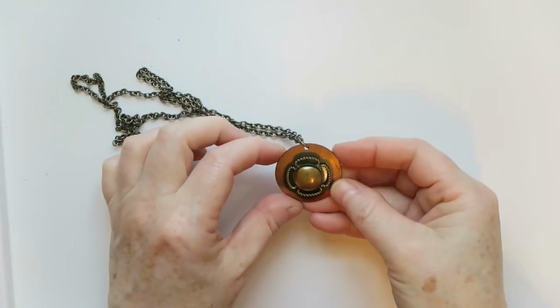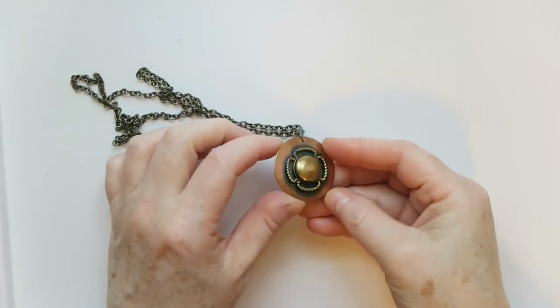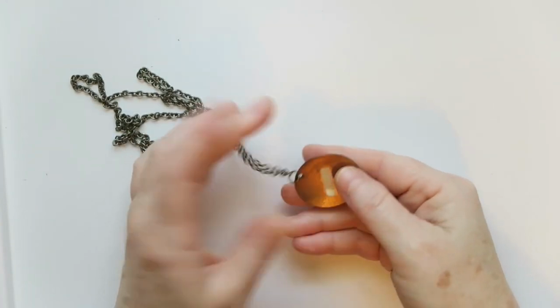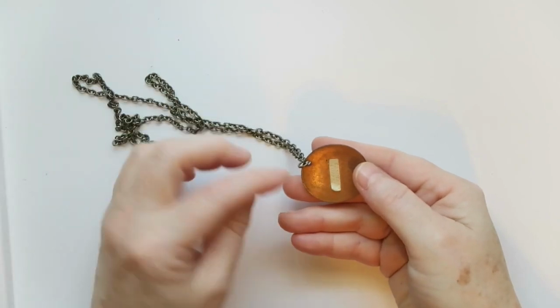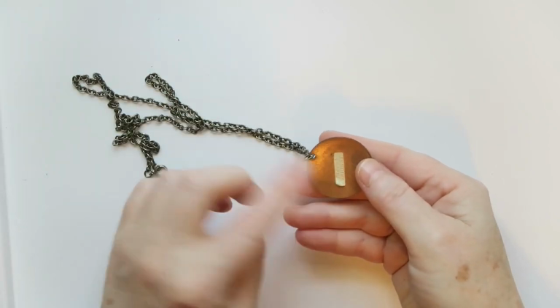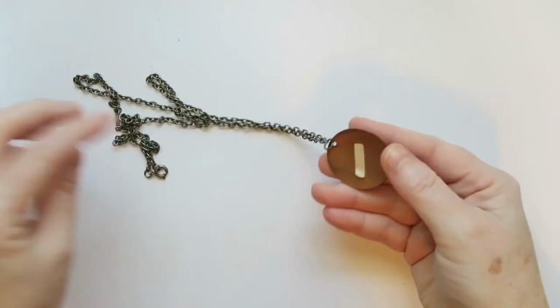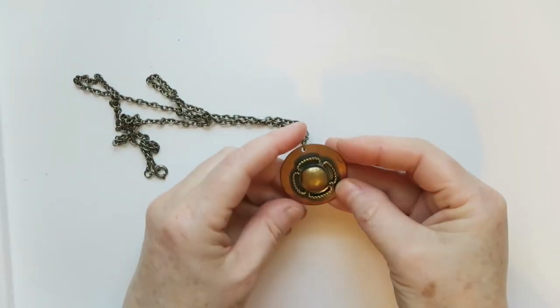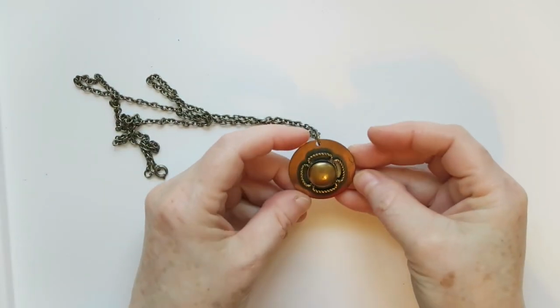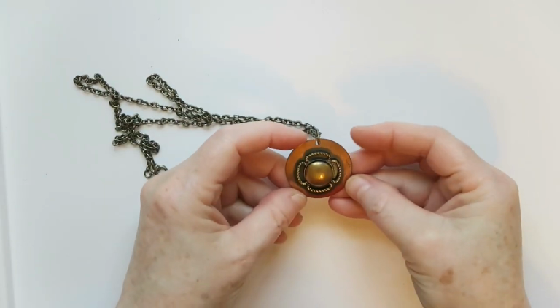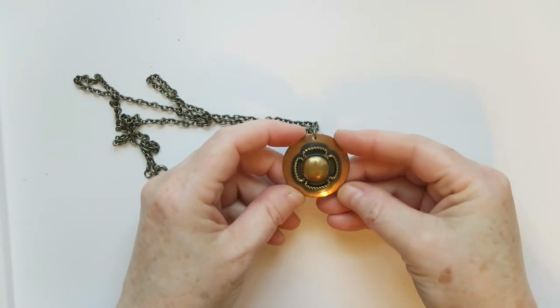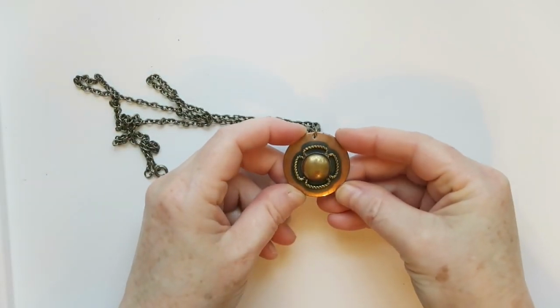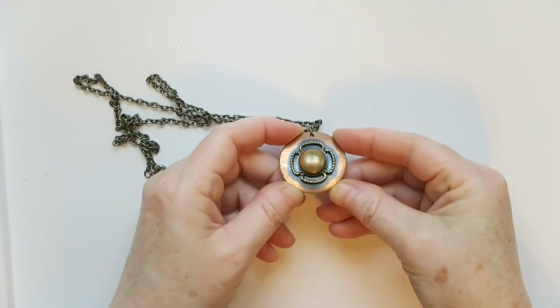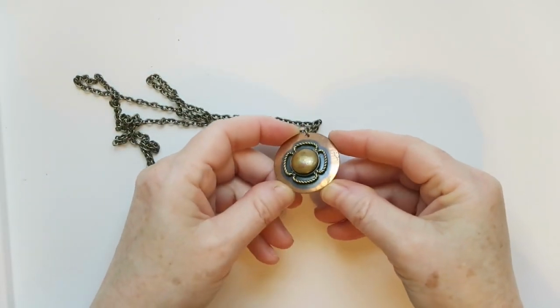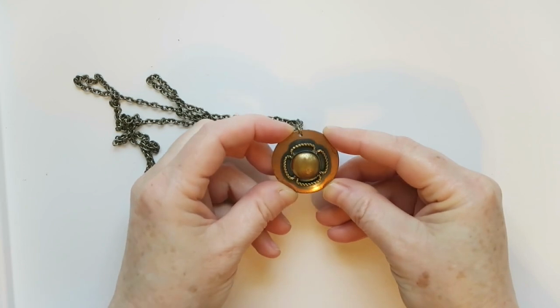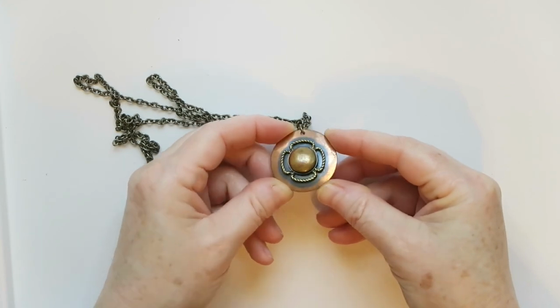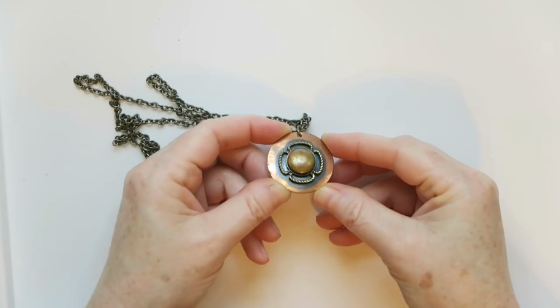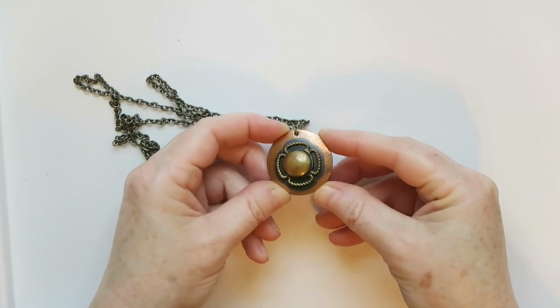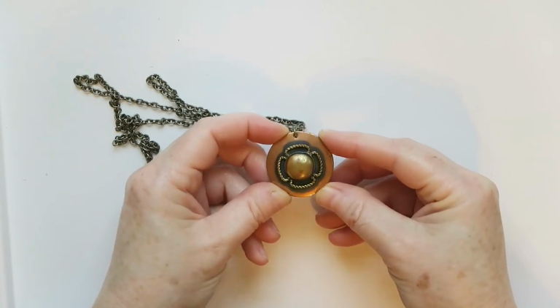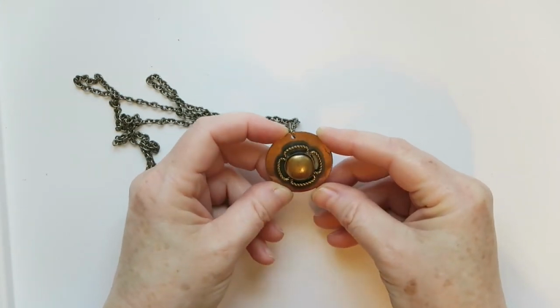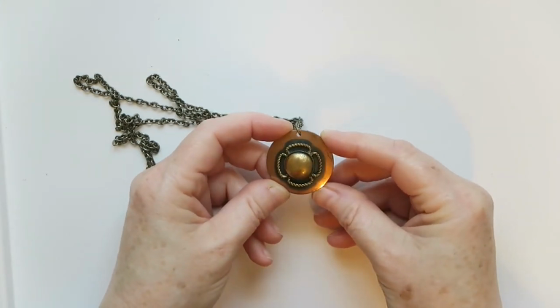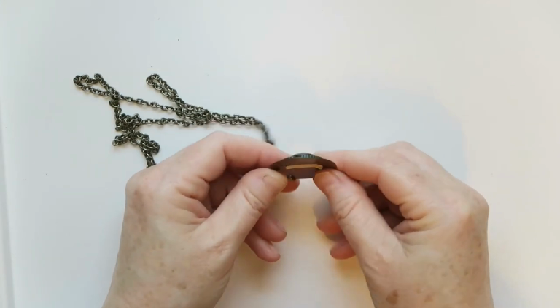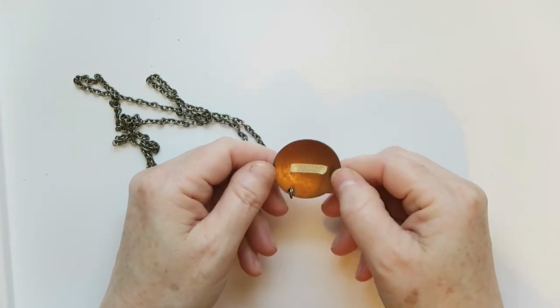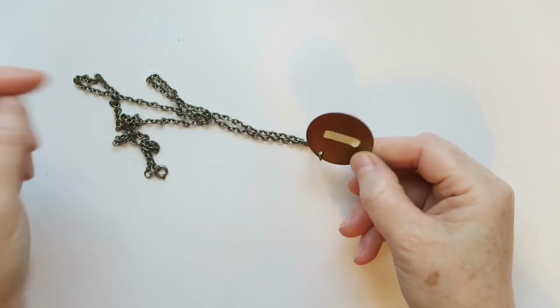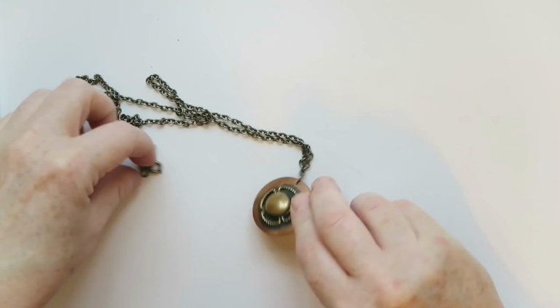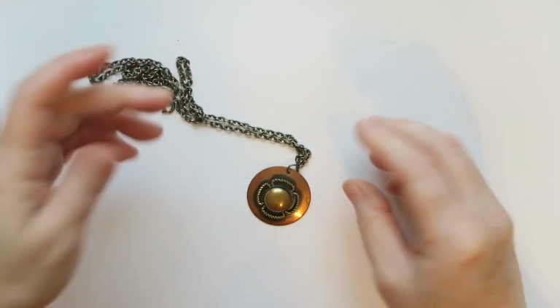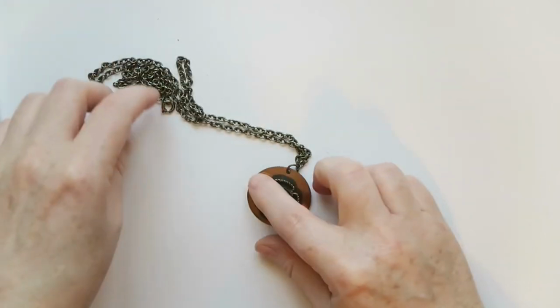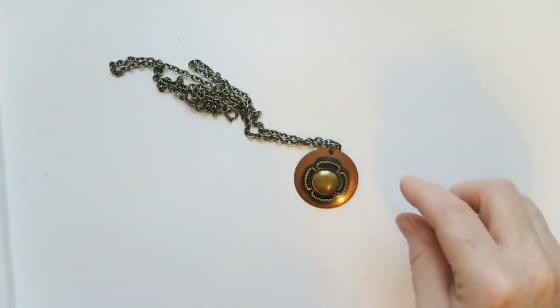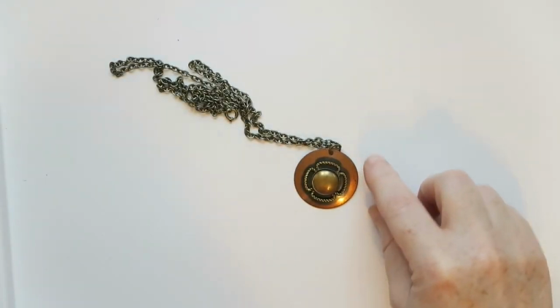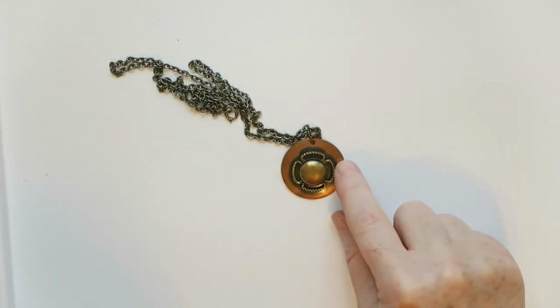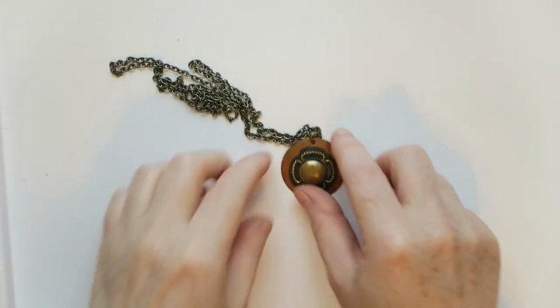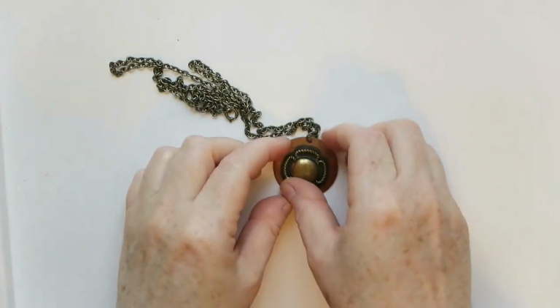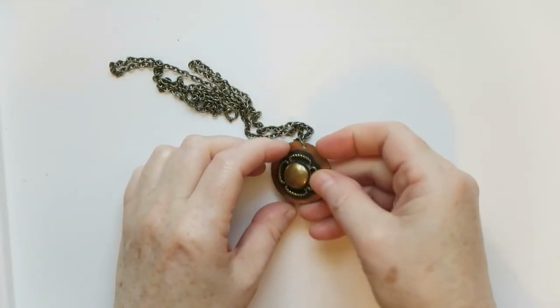Next up is this copper necklace — genuine copper, it says on the back — and it's got this medallion floral look to it. Yeah, that's really nice. Again, another nice item that I think will do really well. This is something I could sell.